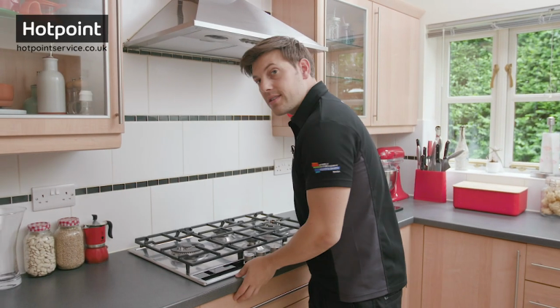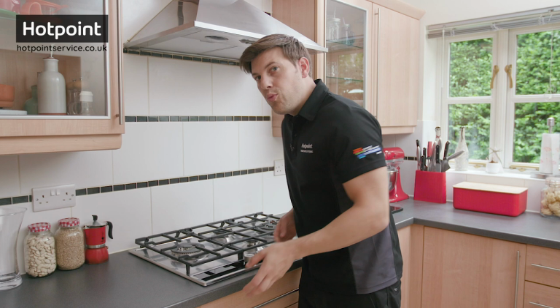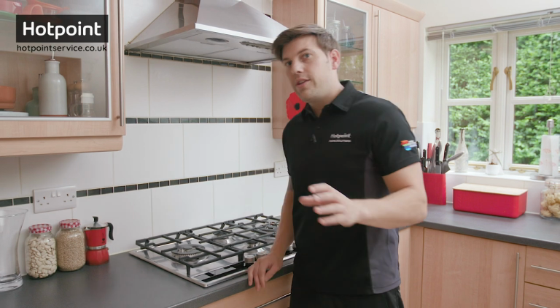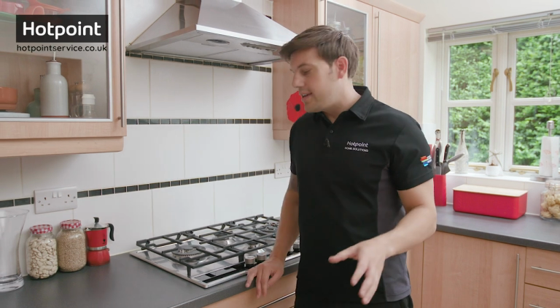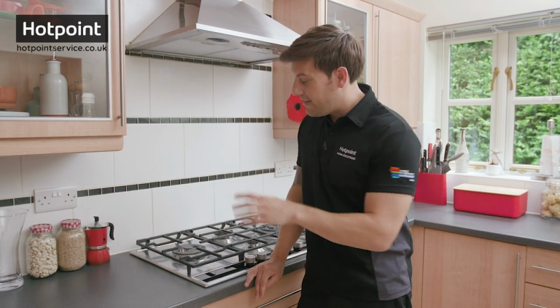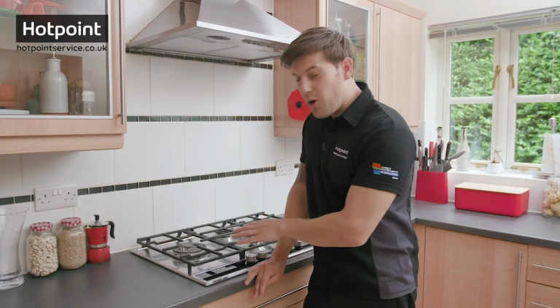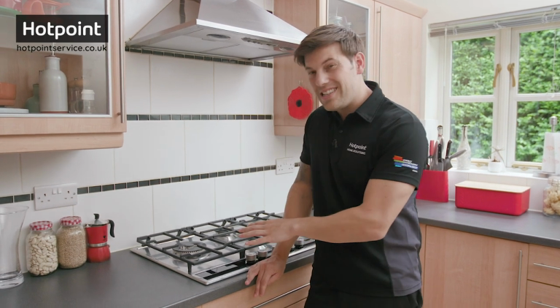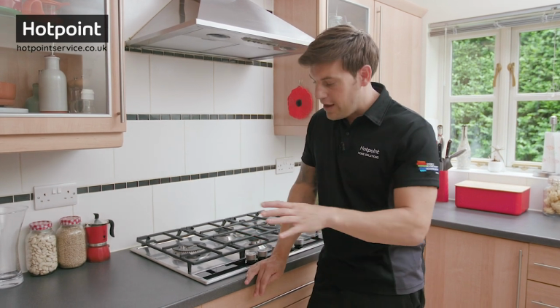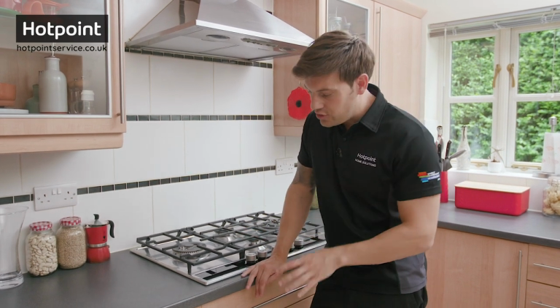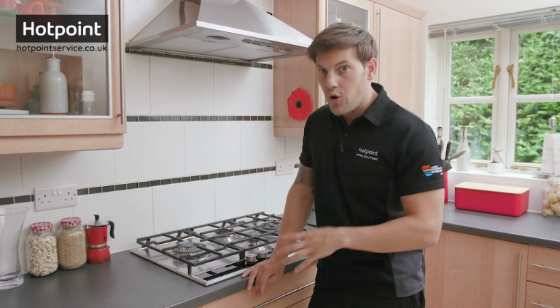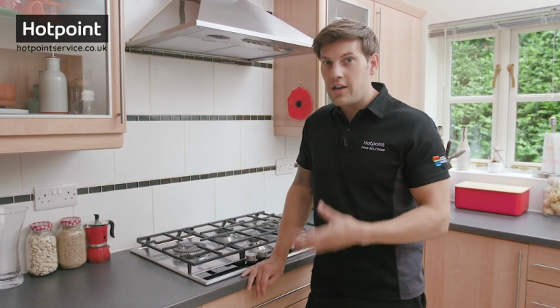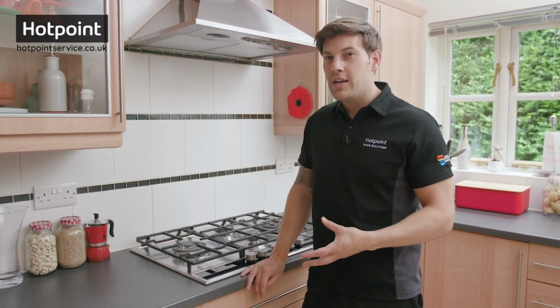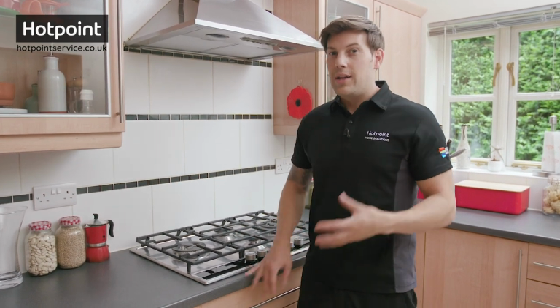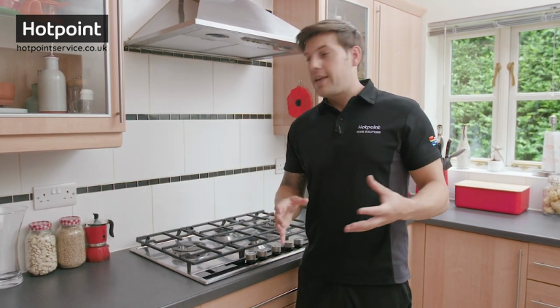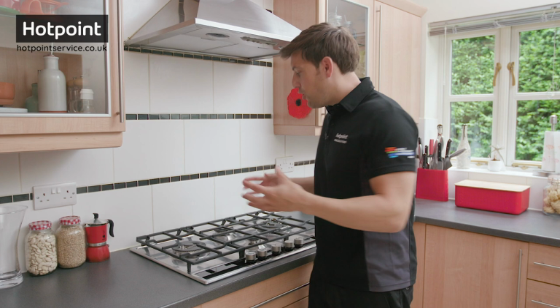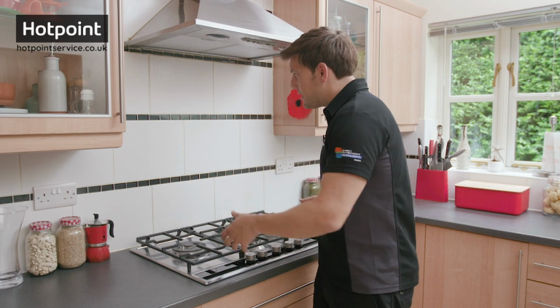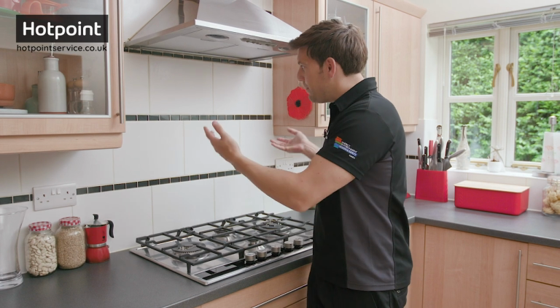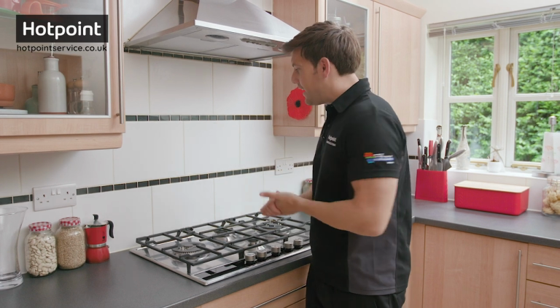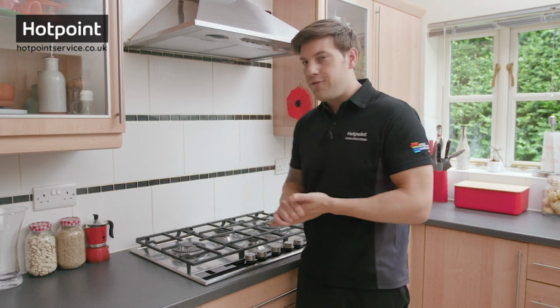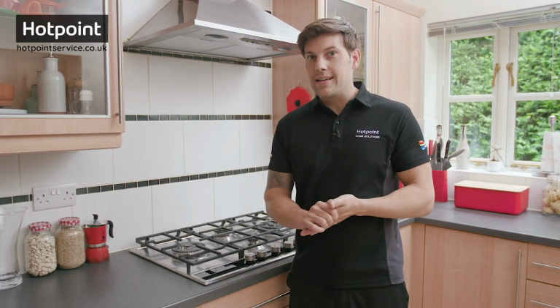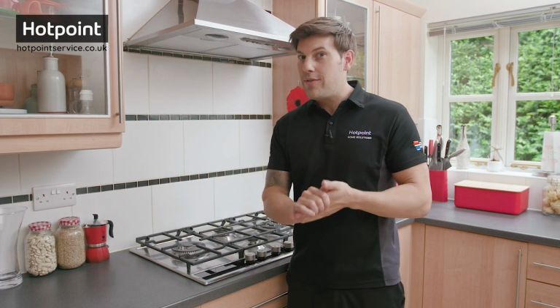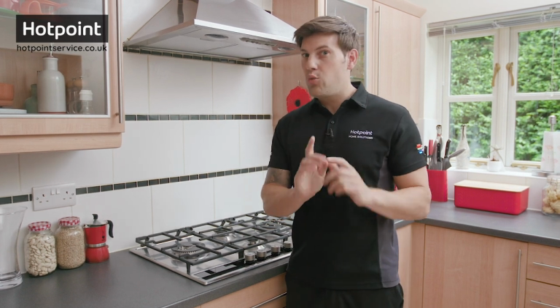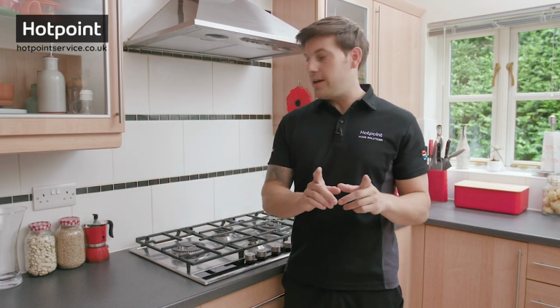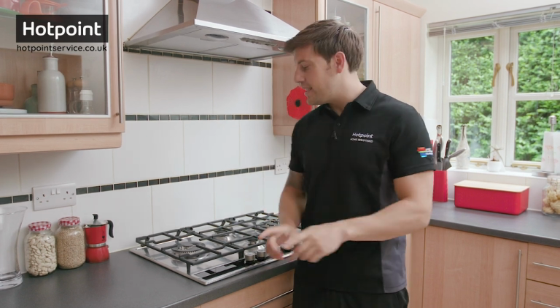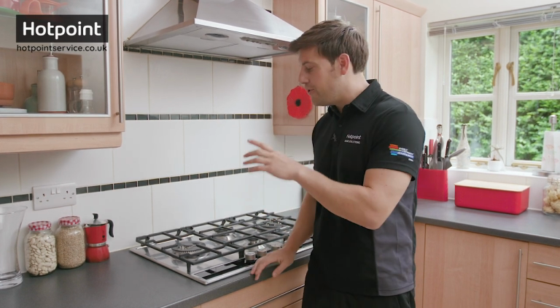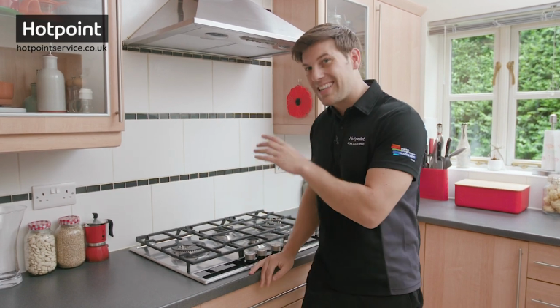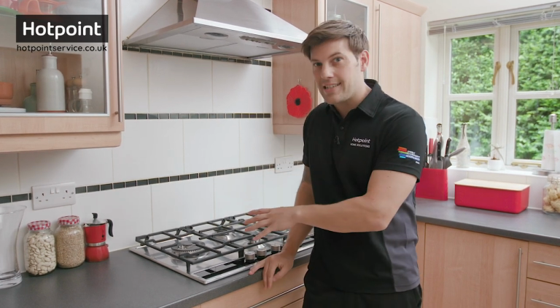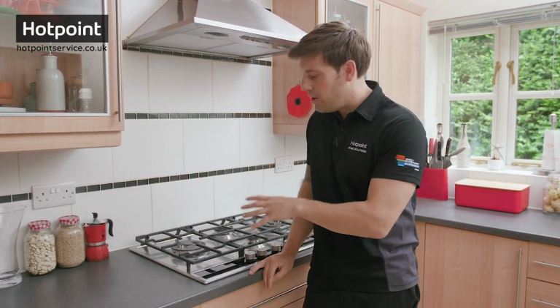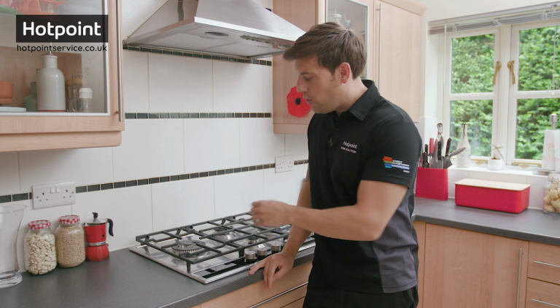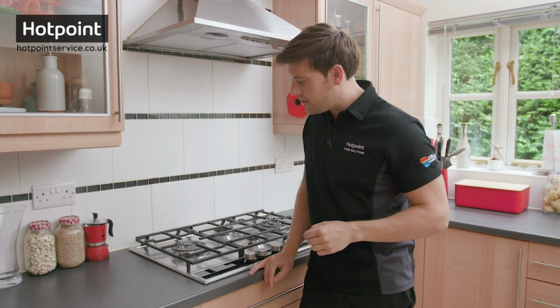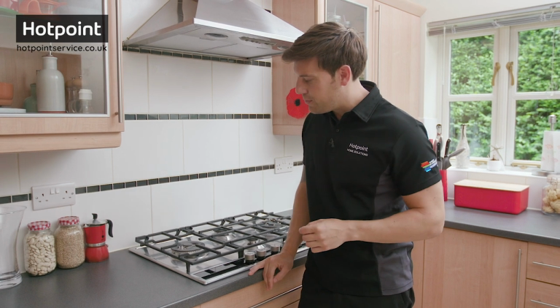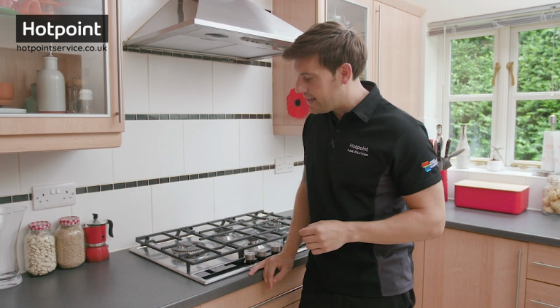What are the alternatives if your hob isn't above a drawer or a cupboard? In some cases your hob can simply be lifted out of the fitting. However, you won't be able to do this if yours is a gas hob or if it's secured with brackets.